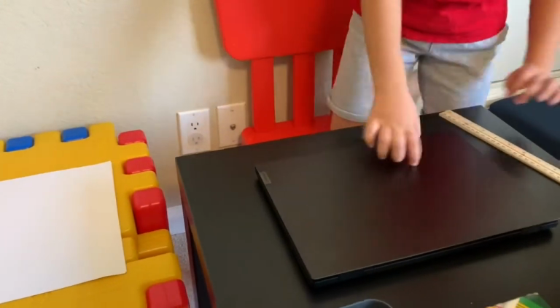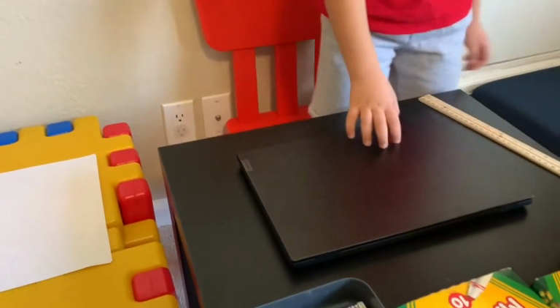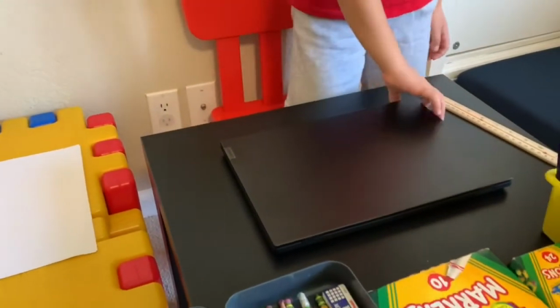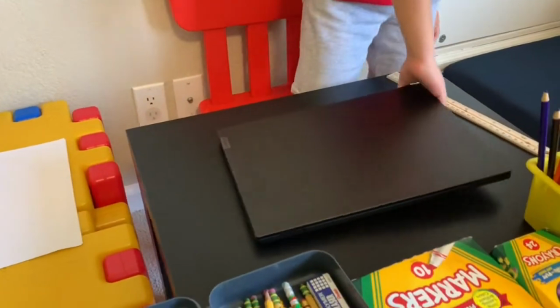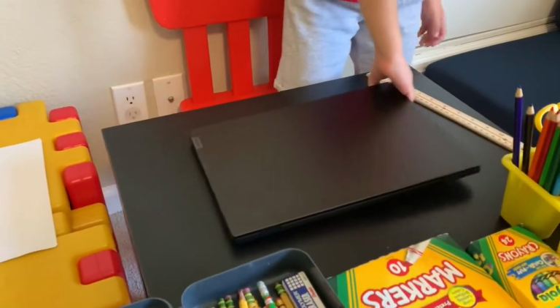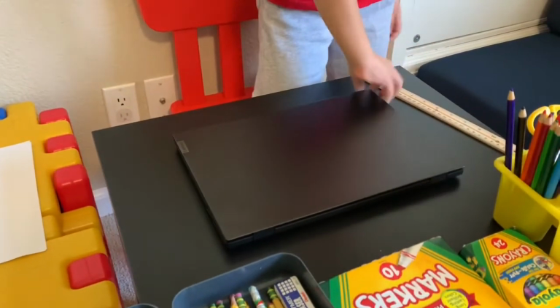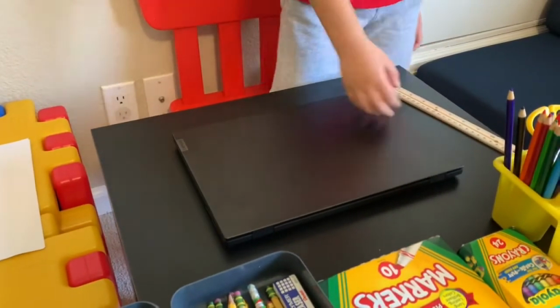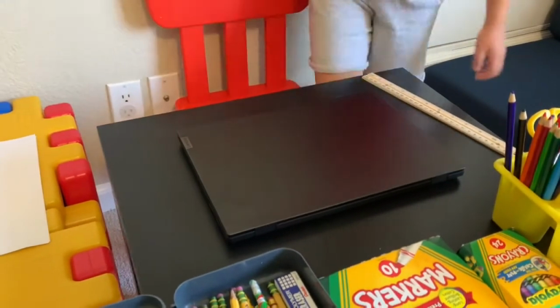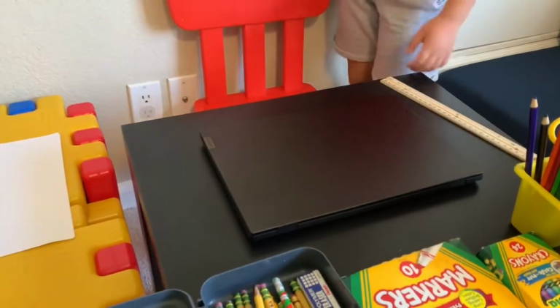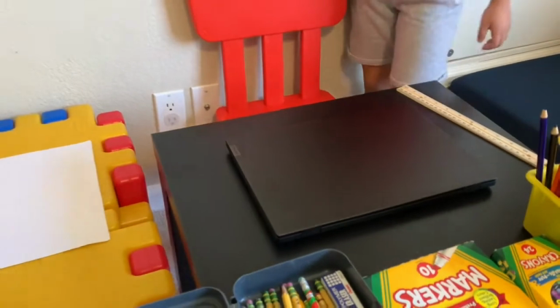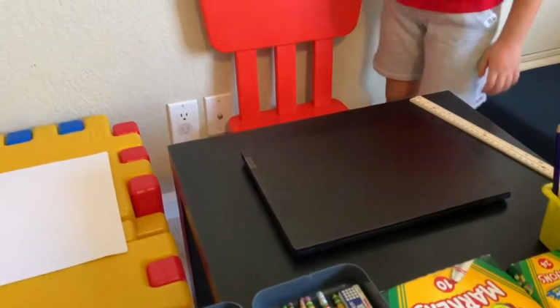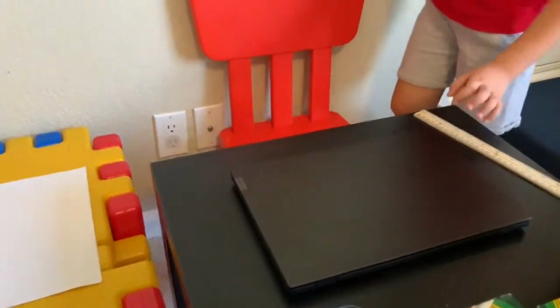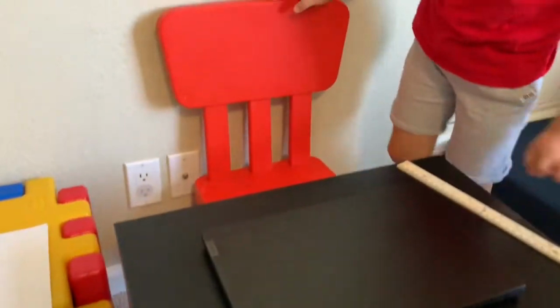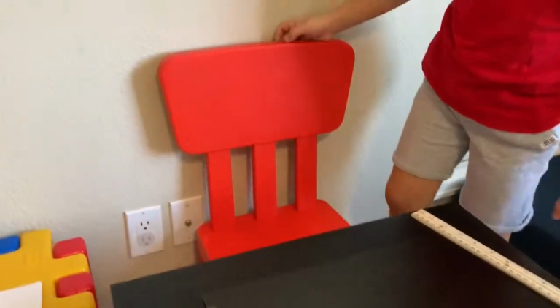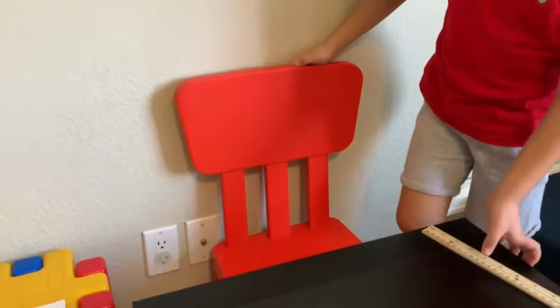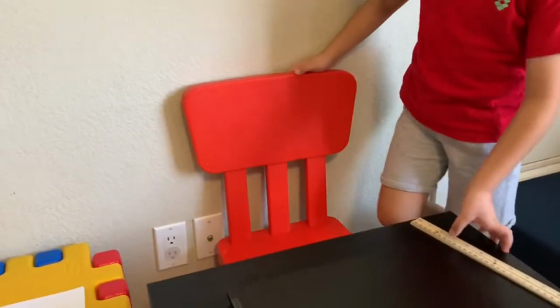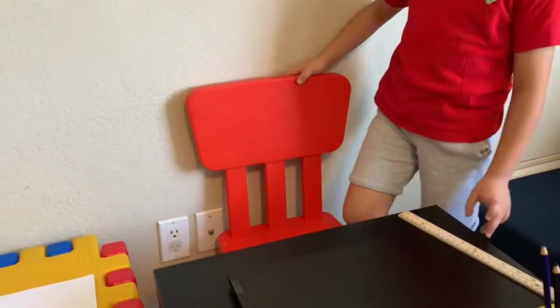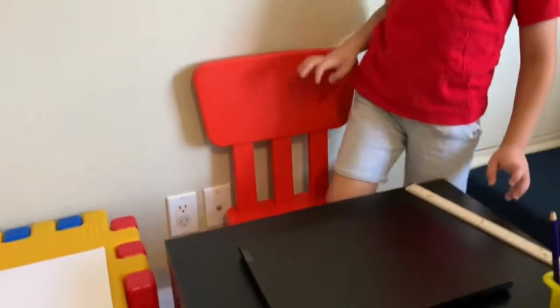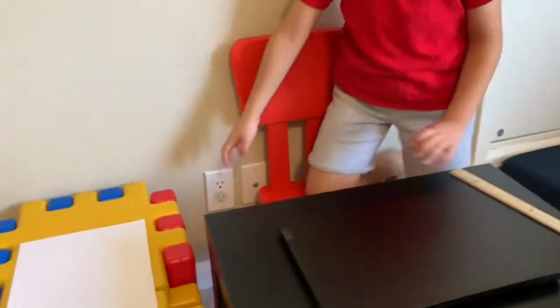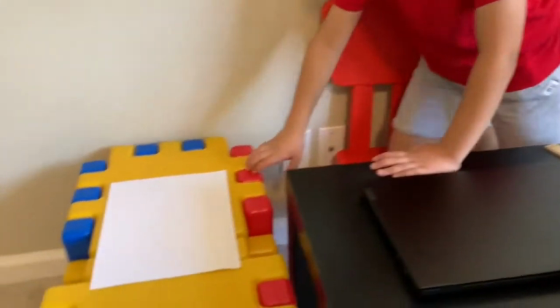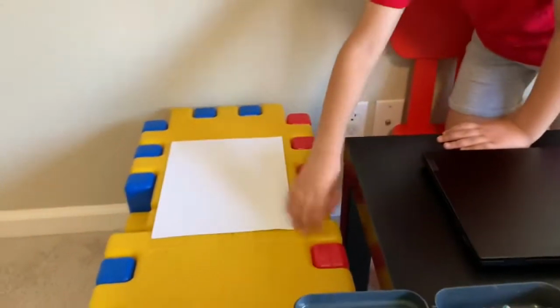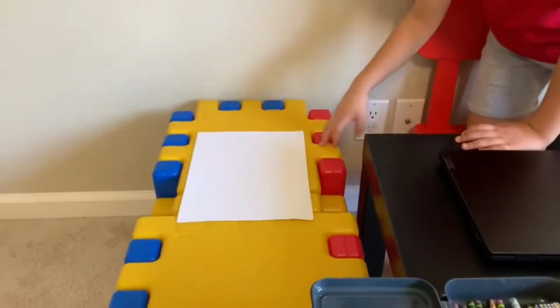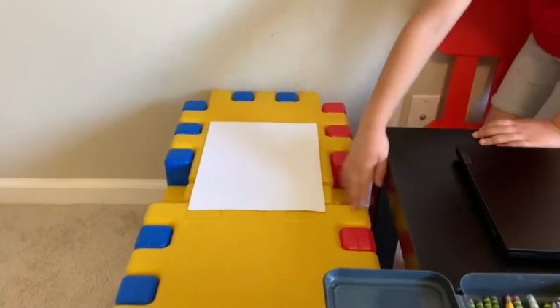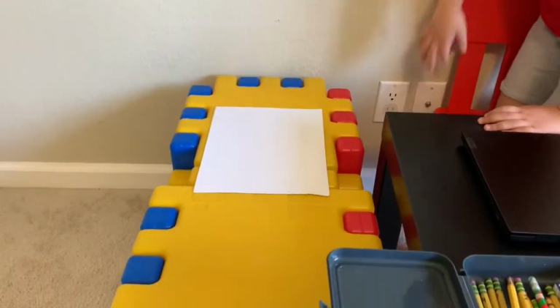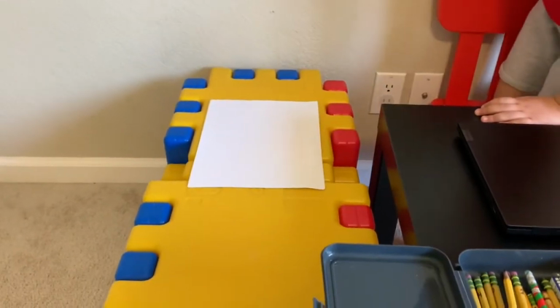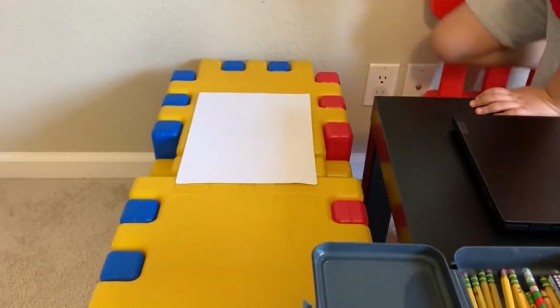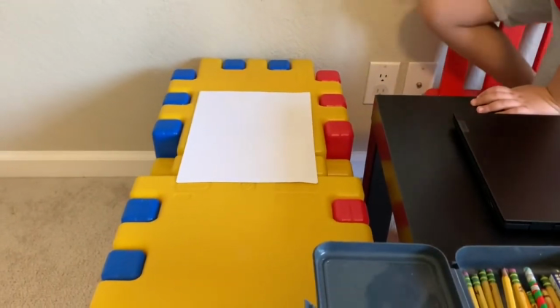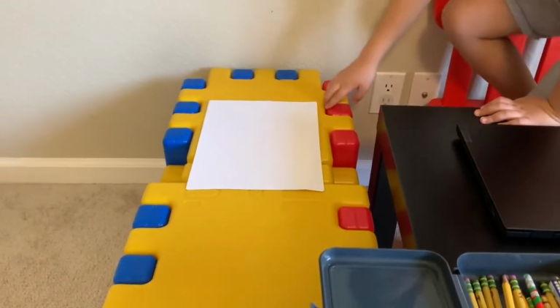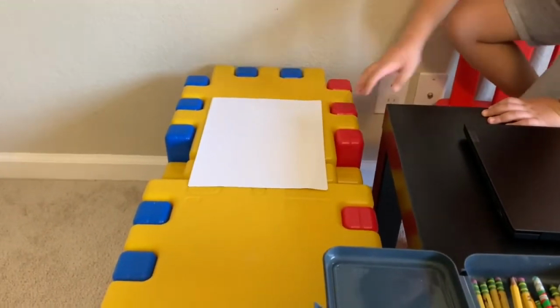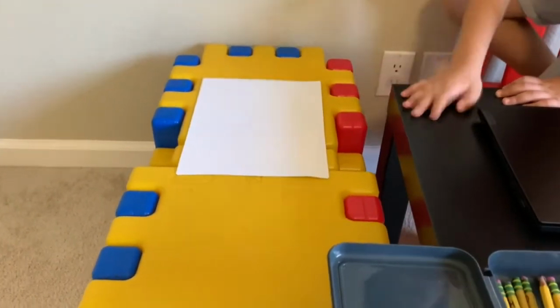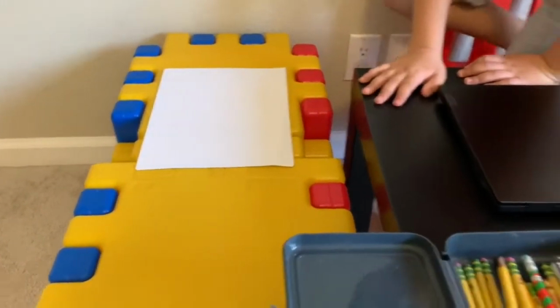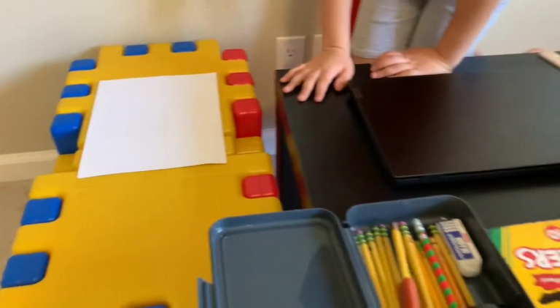We also have this plug-in case so when the computer runs out you can charge it. We also have a chair like this one that has two big blocks so we can write on, or we can write on the table.